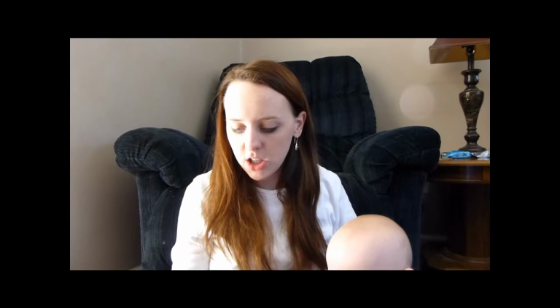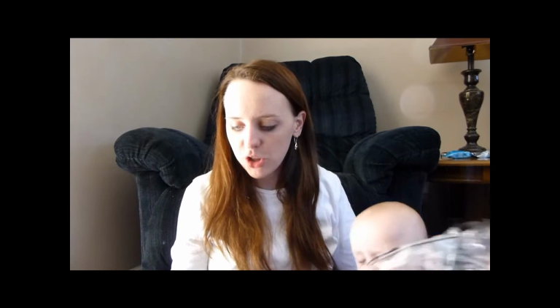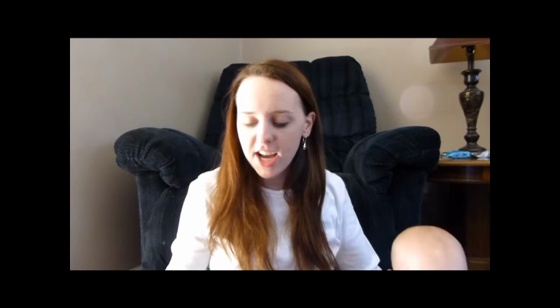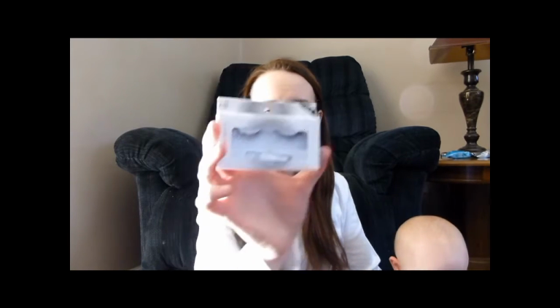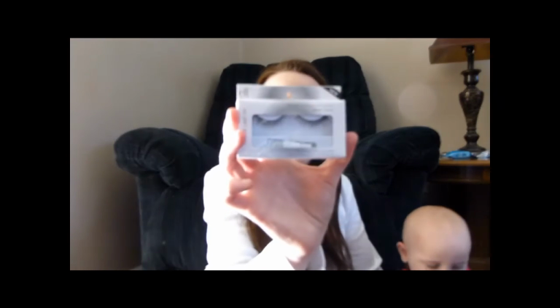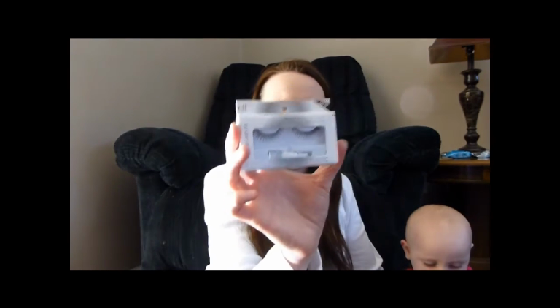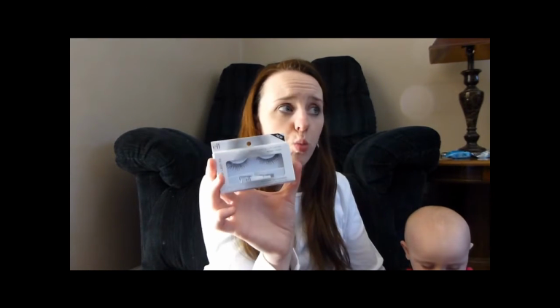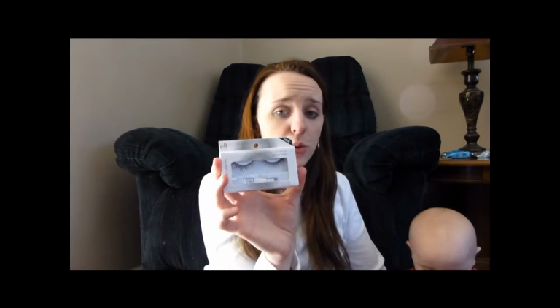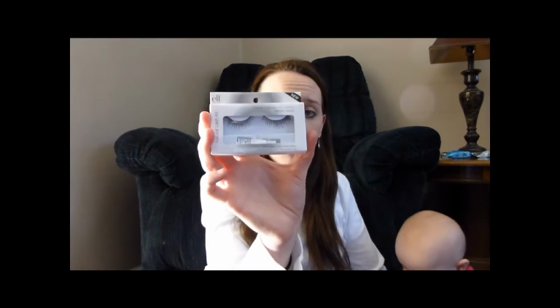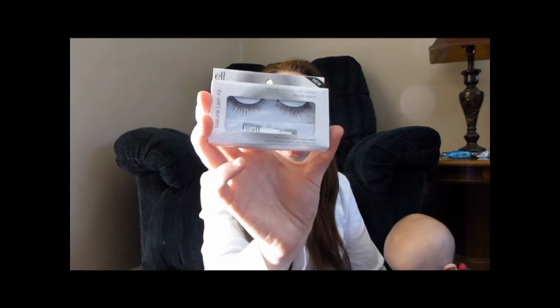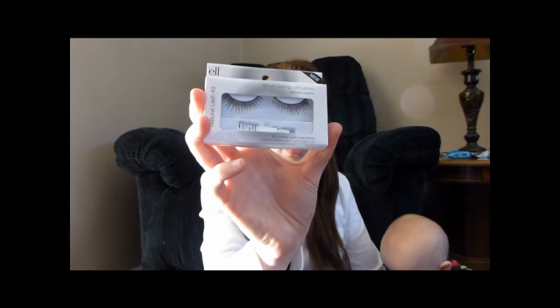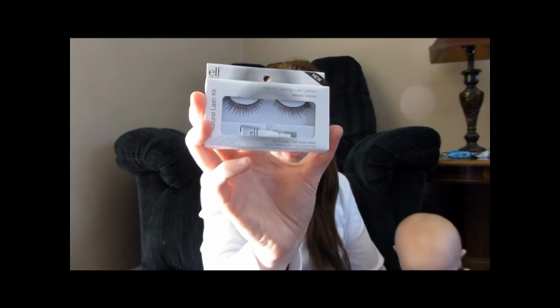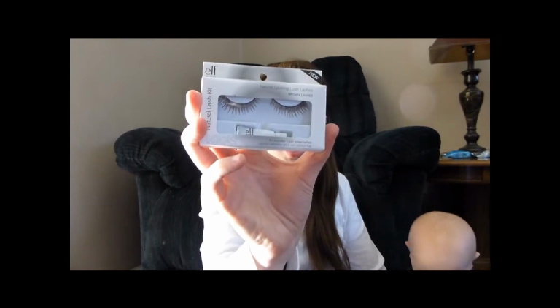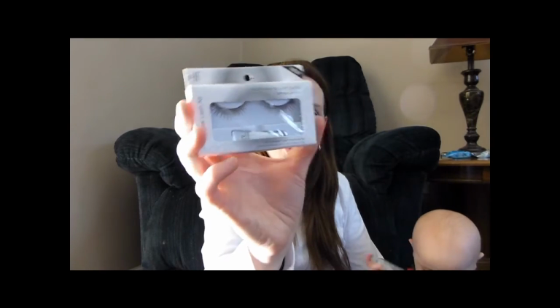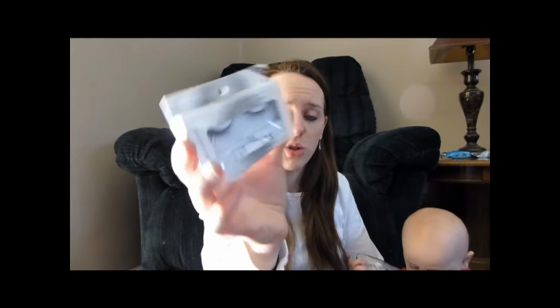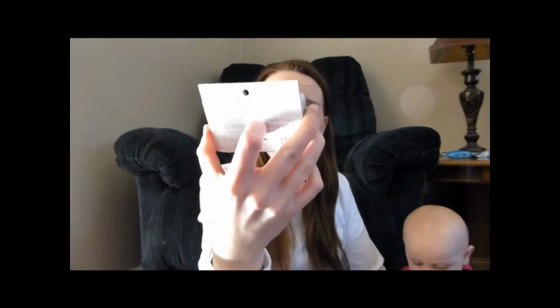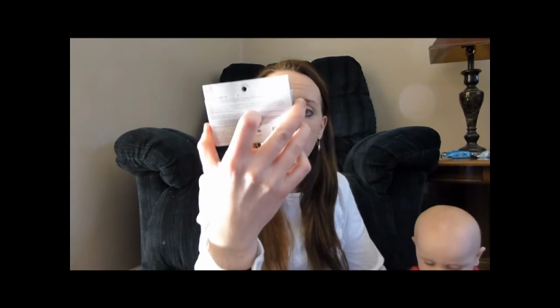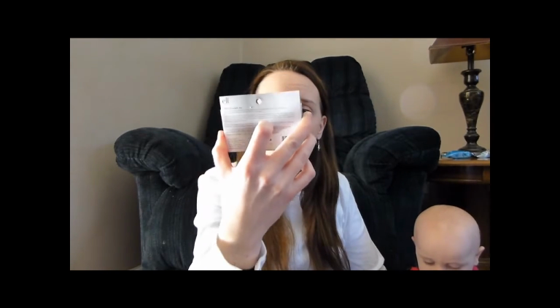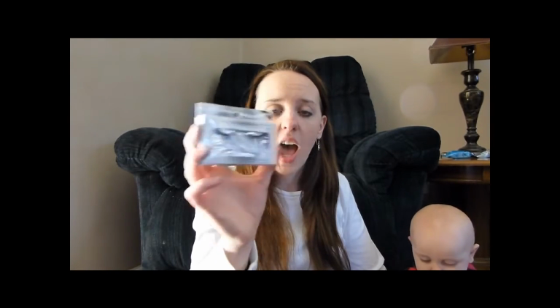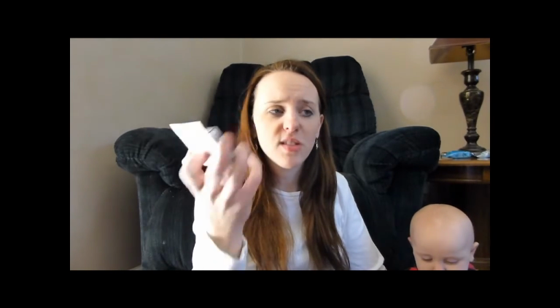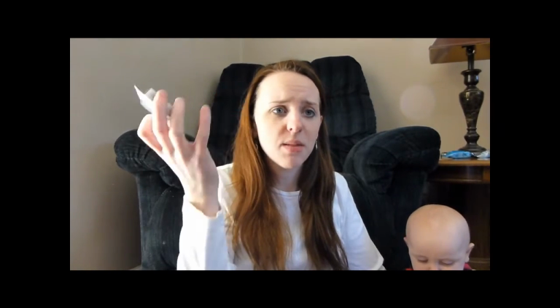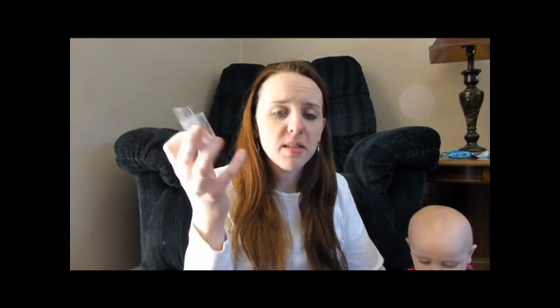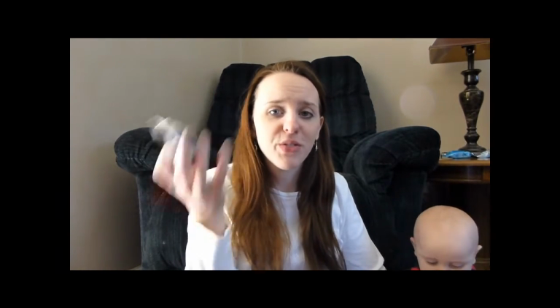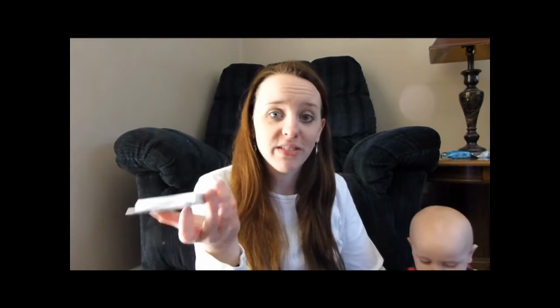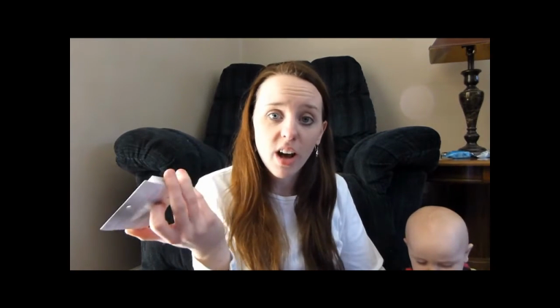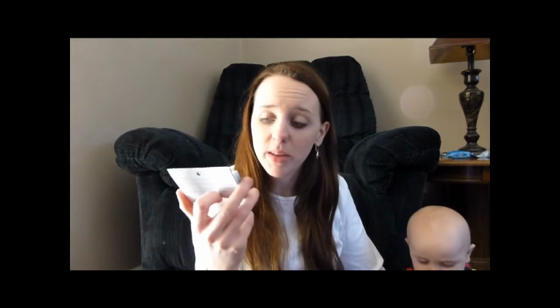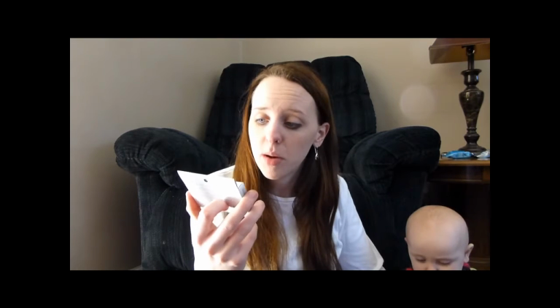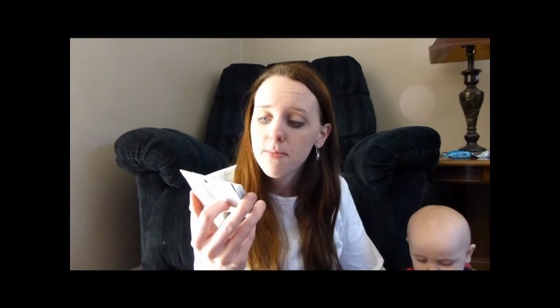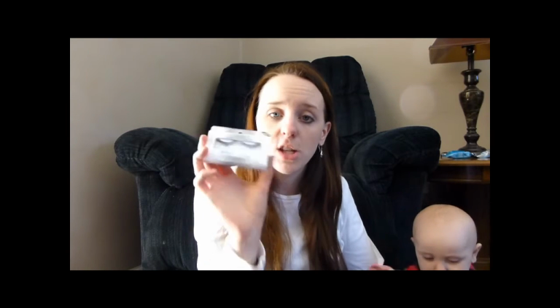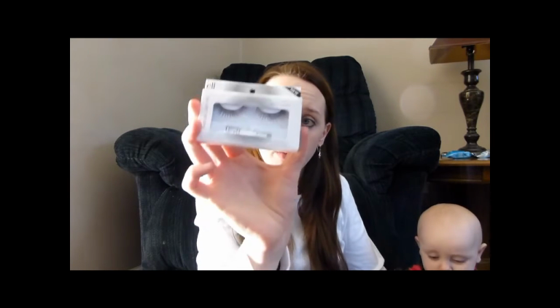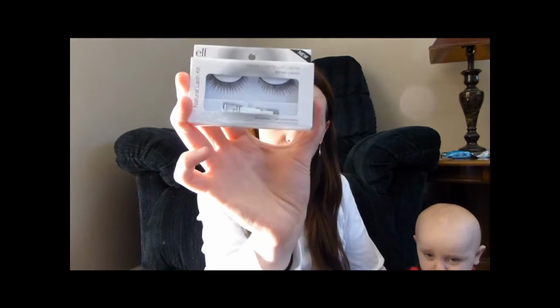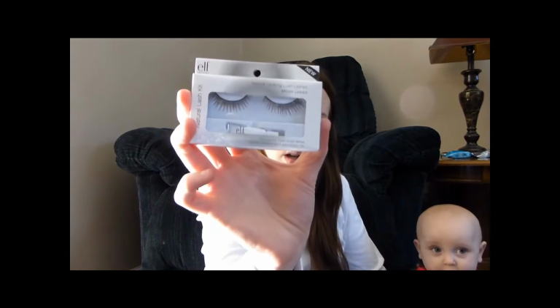These are natural lashes. I think like once or twice ever I've worn eyelashes. I don't usually because I get nervous sticking them on and mostly I worry they're going to fall off when I'm out in public. I do like them for pictures though.